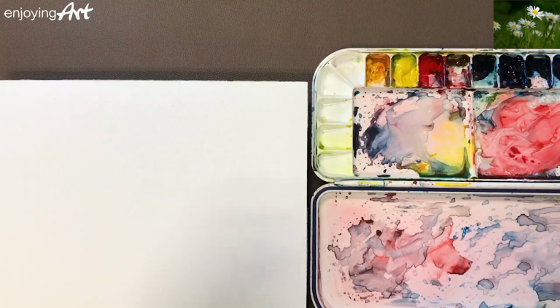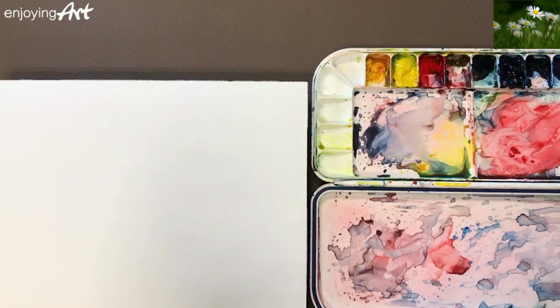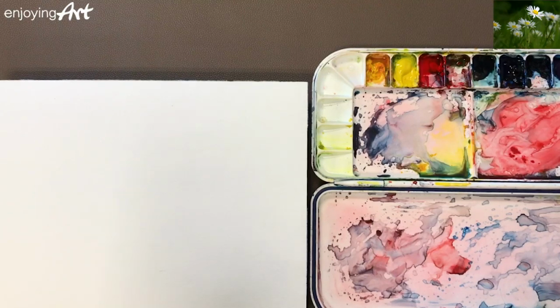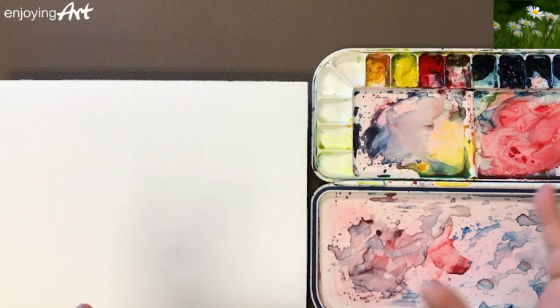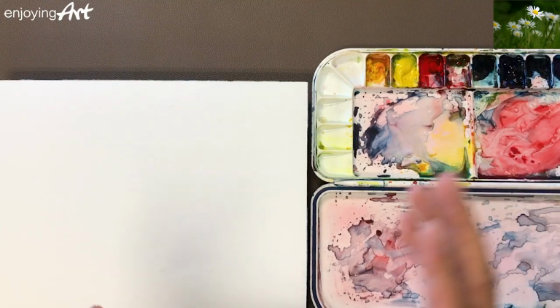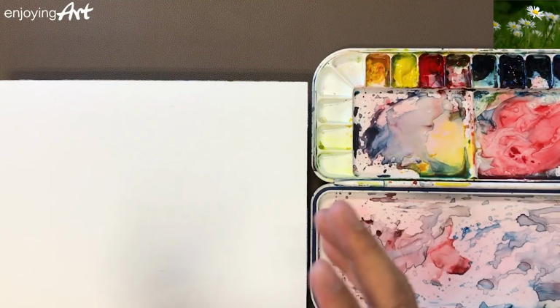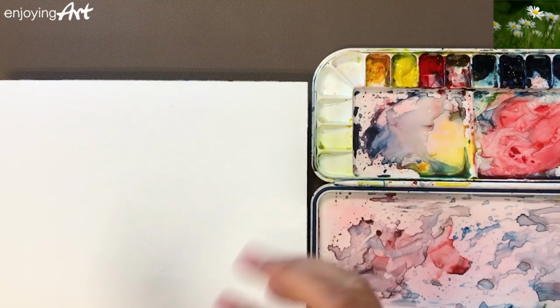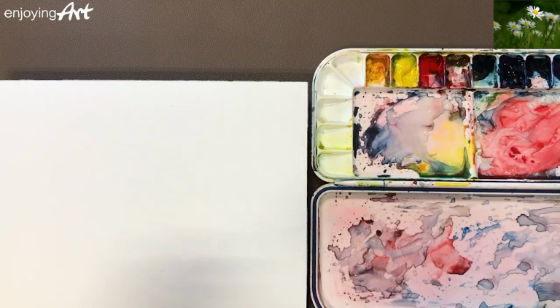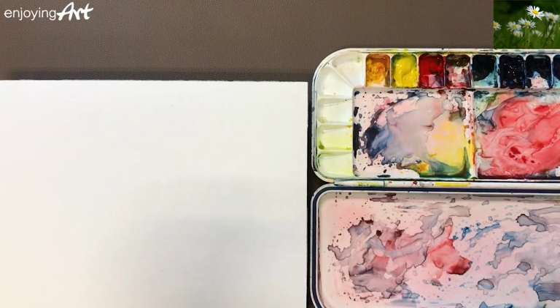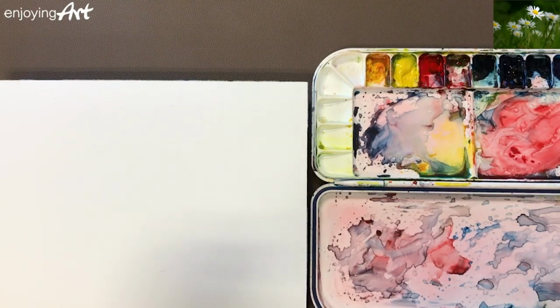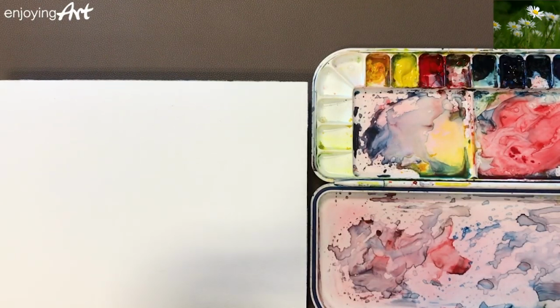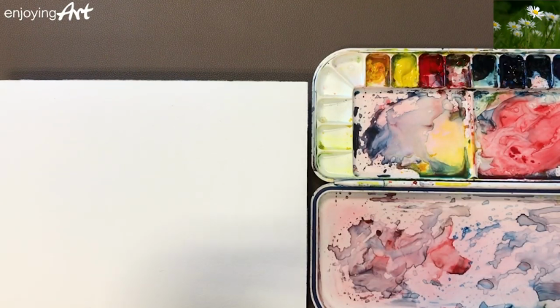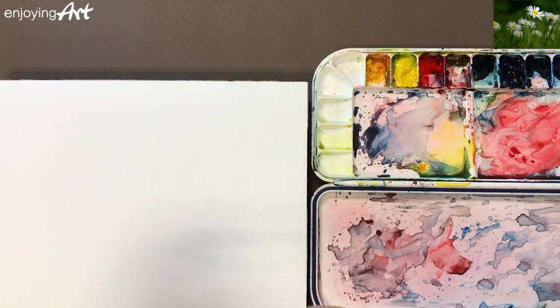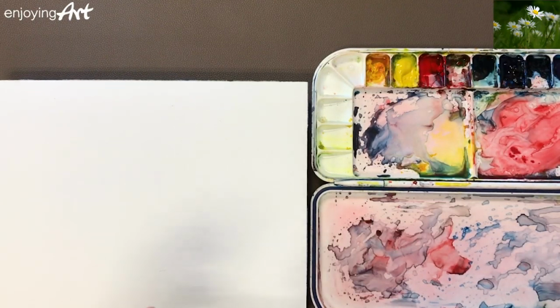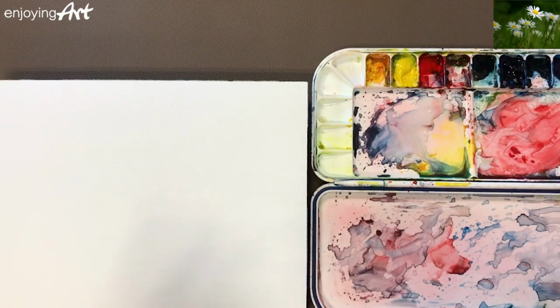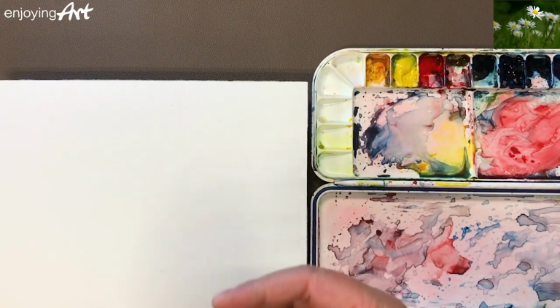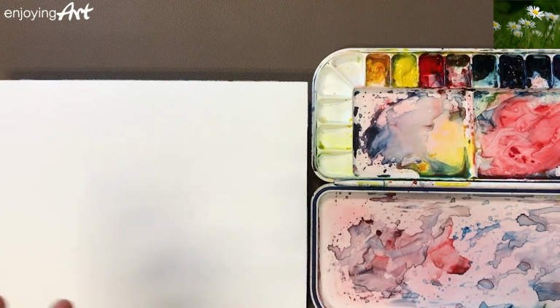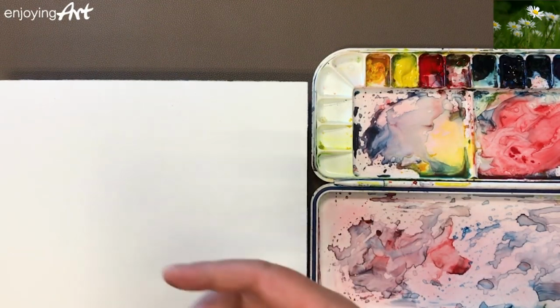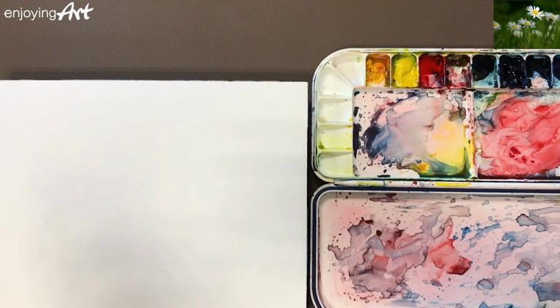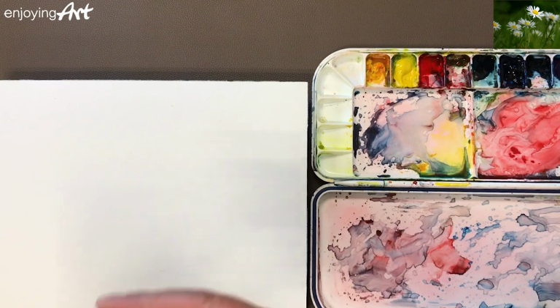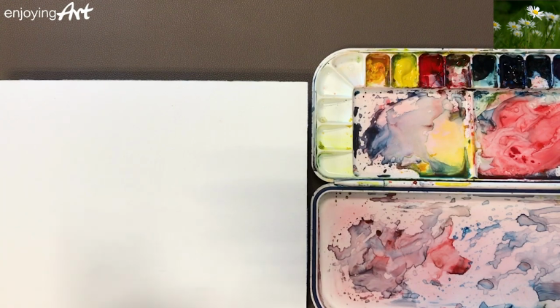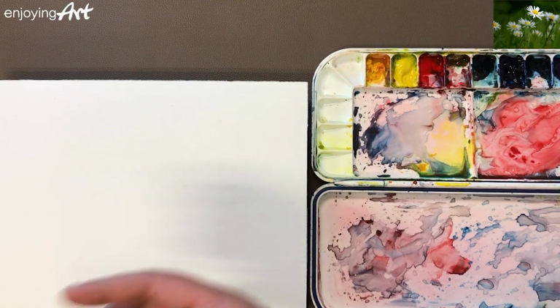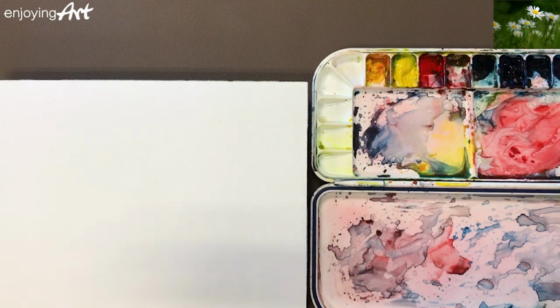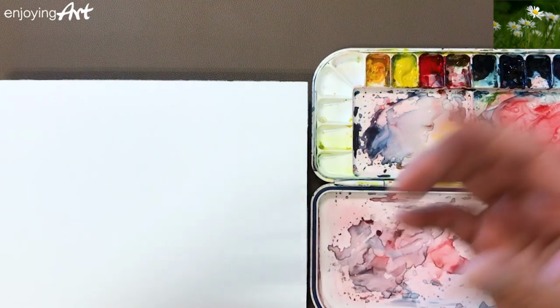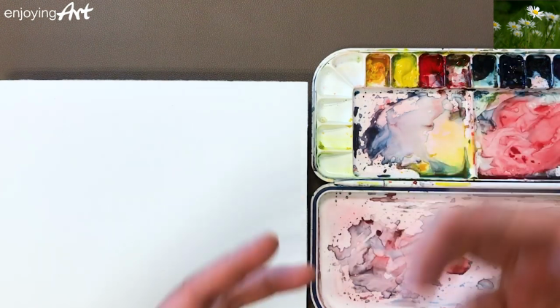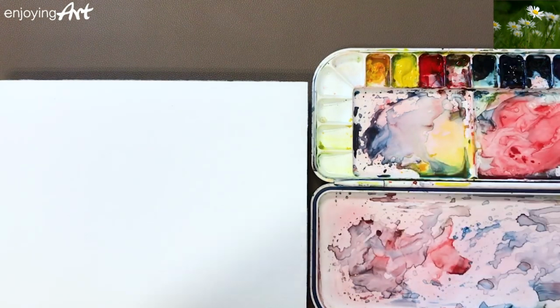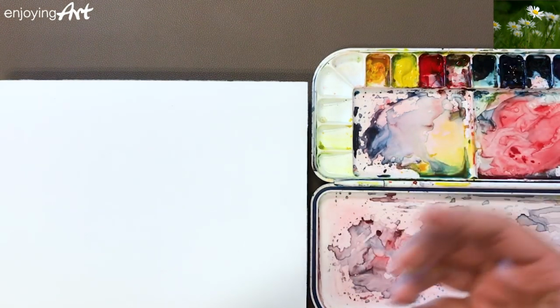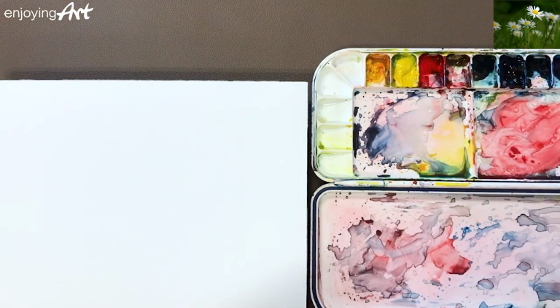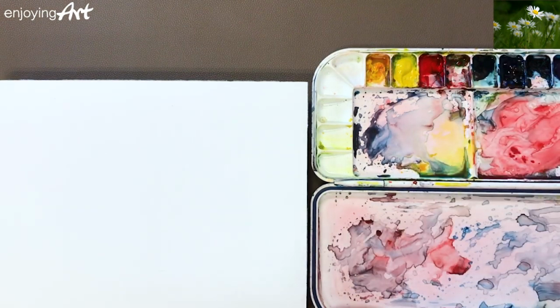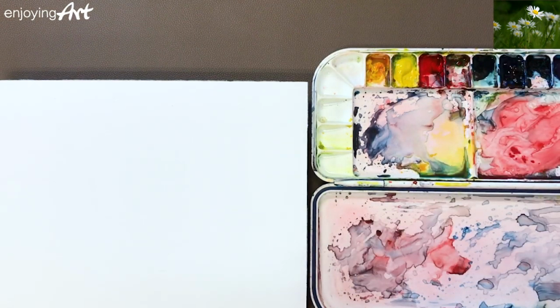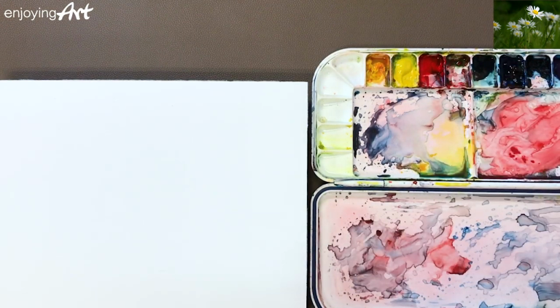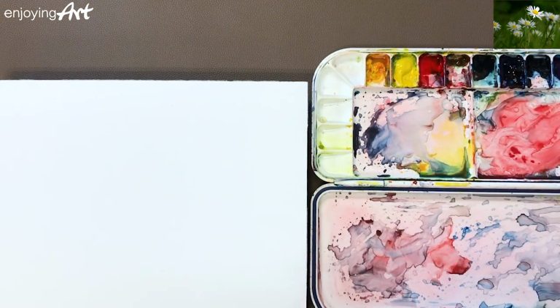How to combine the masking fluid and lifting off technique to create different edges for flowers at different distances.